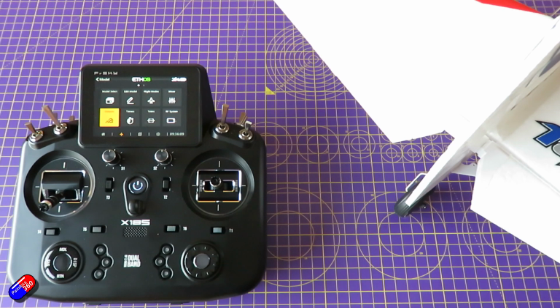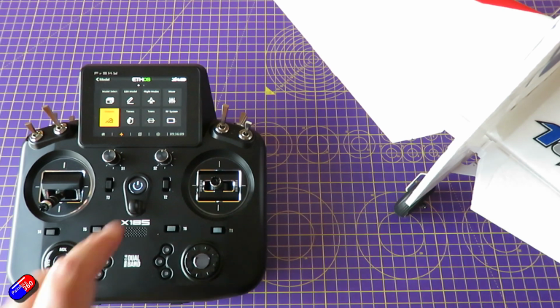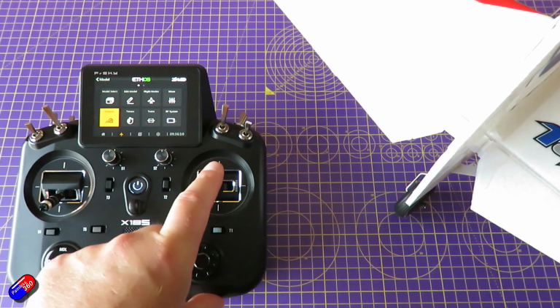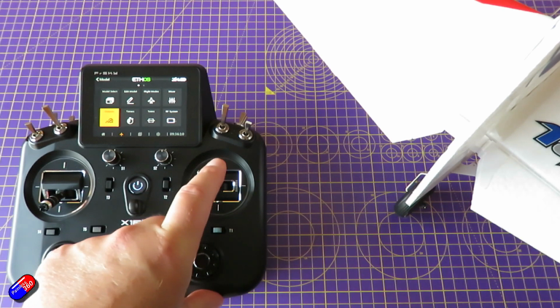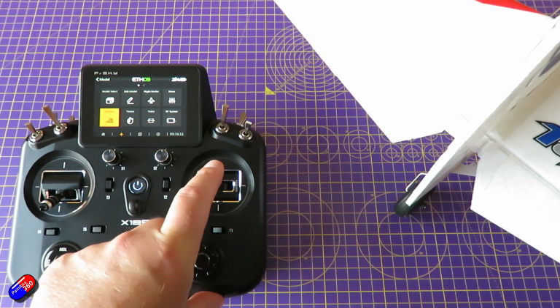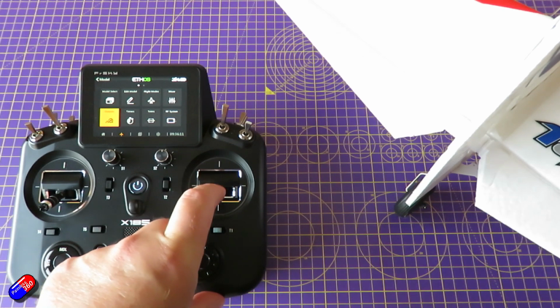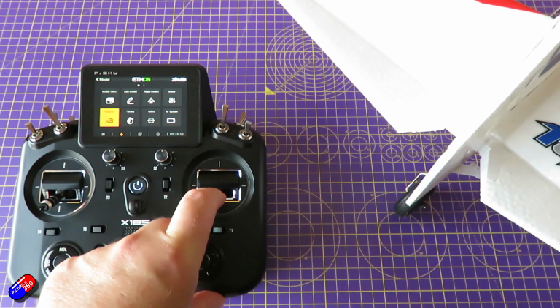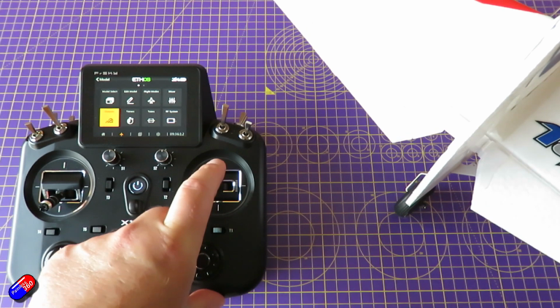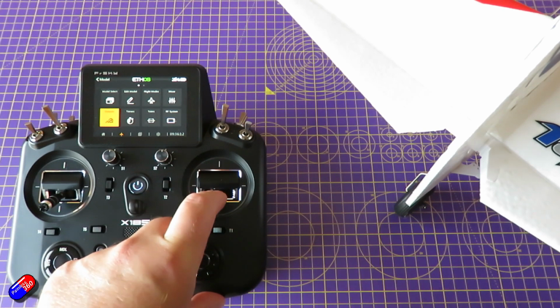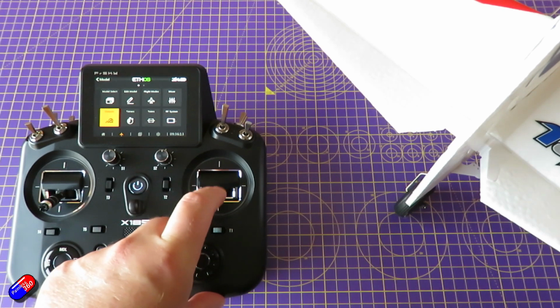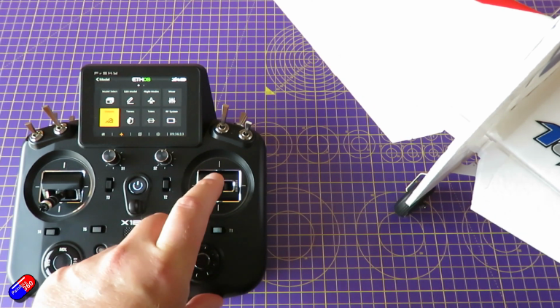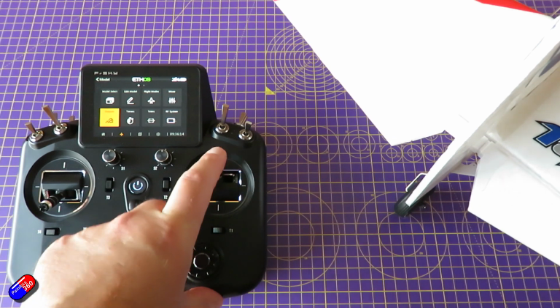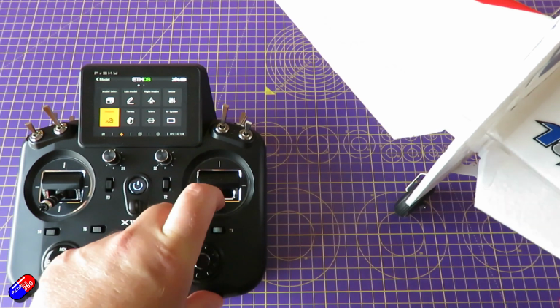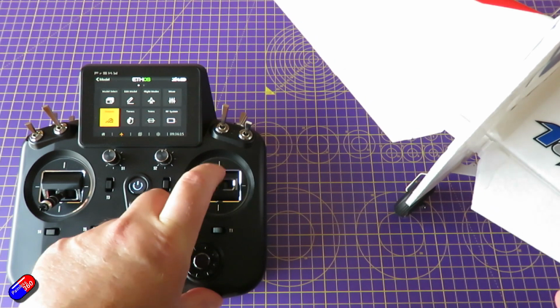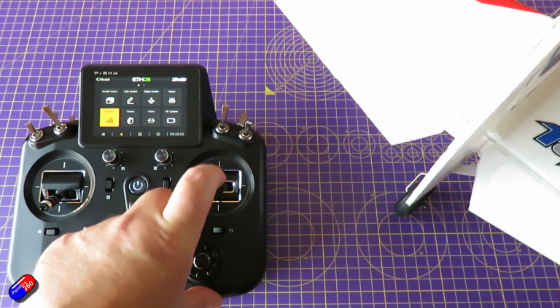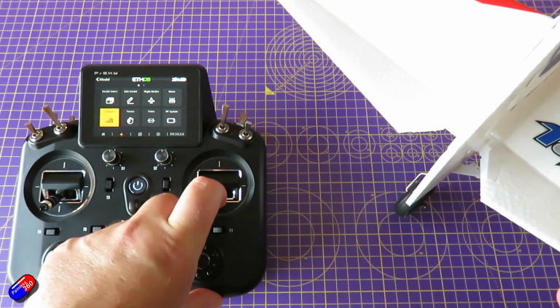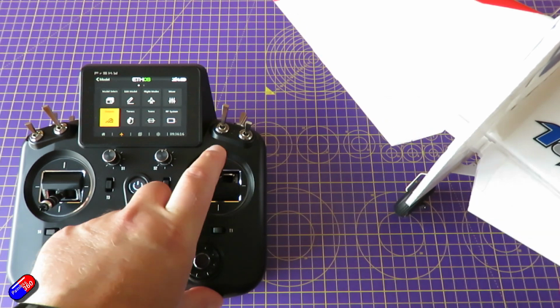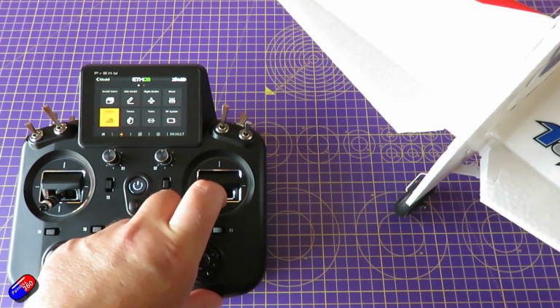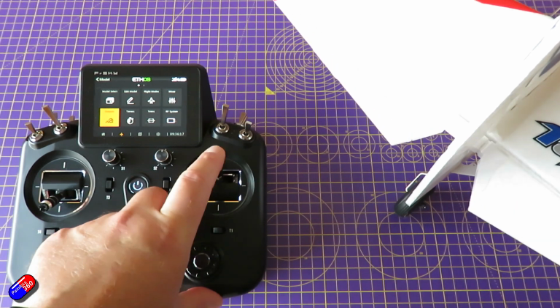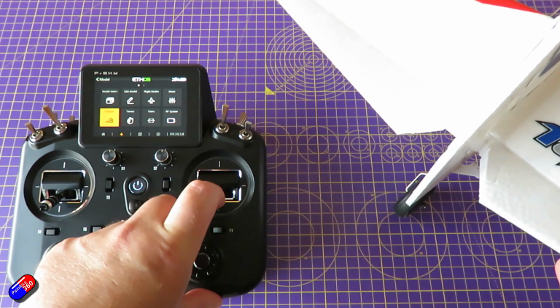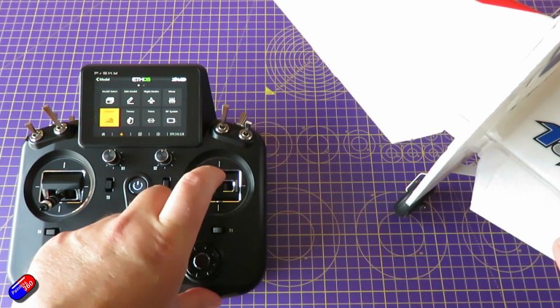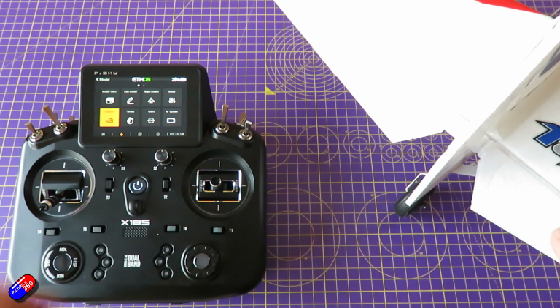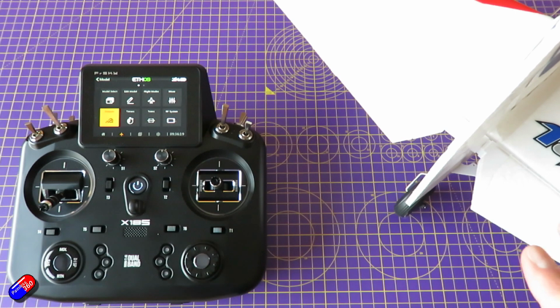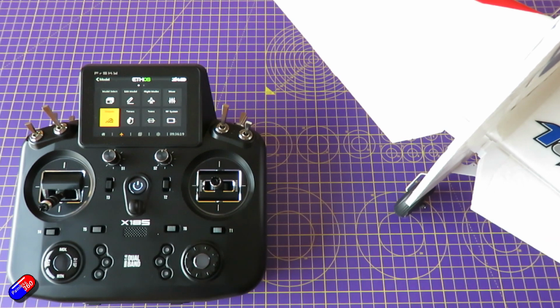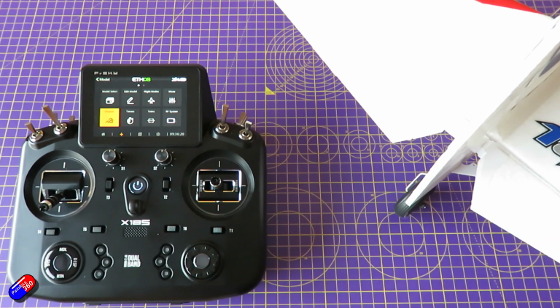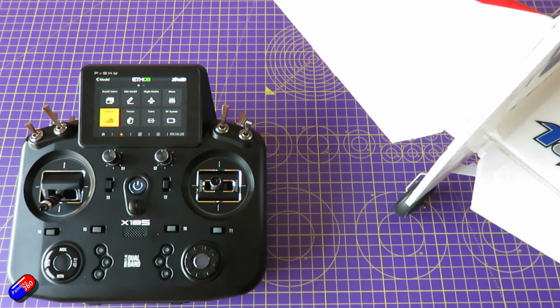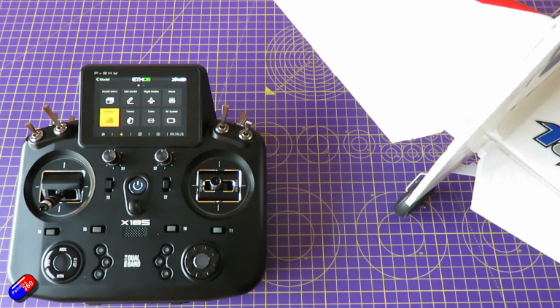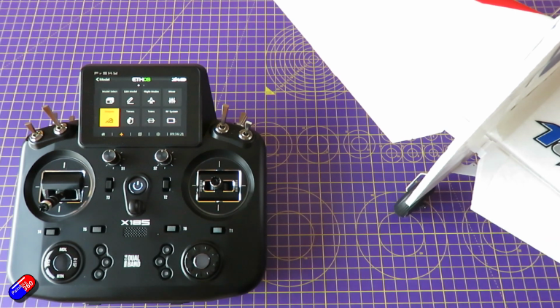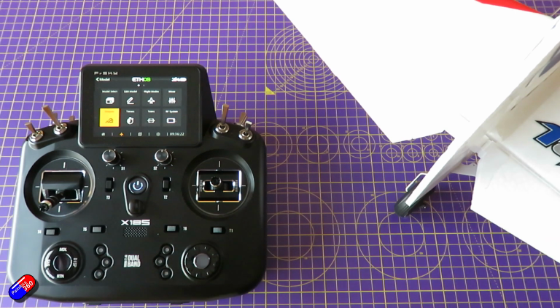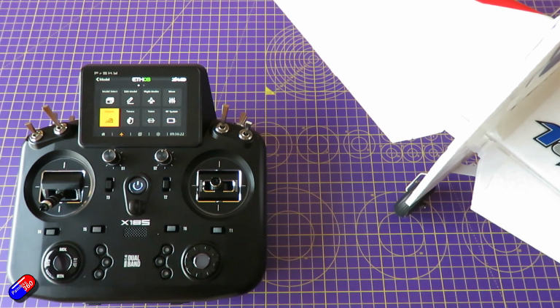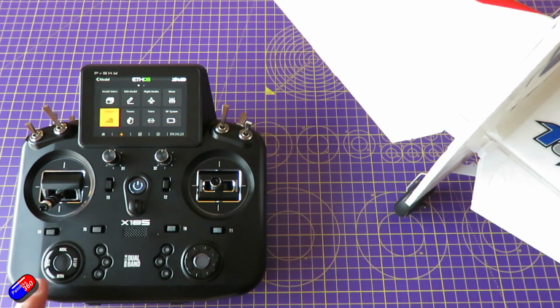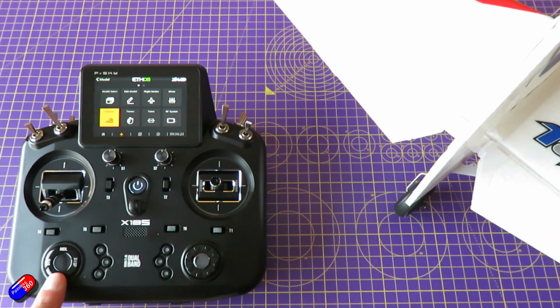Last one is the elevator. If I pull down the elevator stick the elevator should come up — and they do. I'm happy with those throws as well. Again, we would change them if needed. So that is pretty much set.